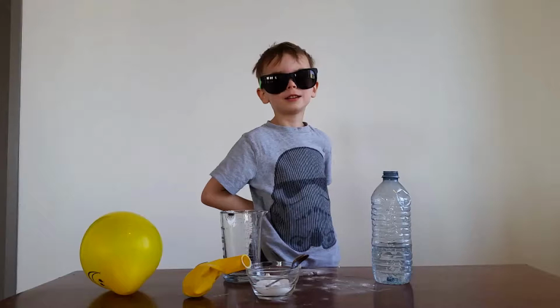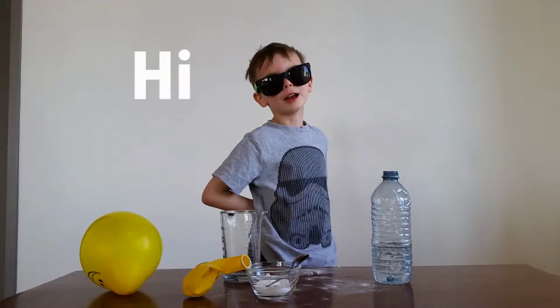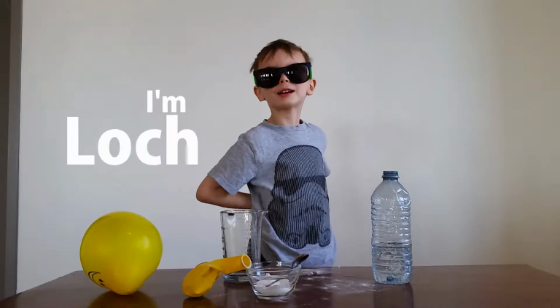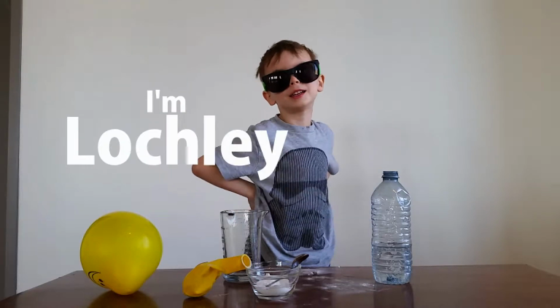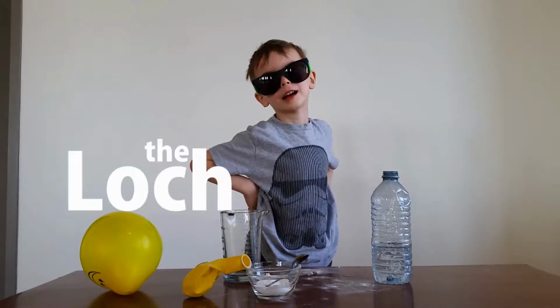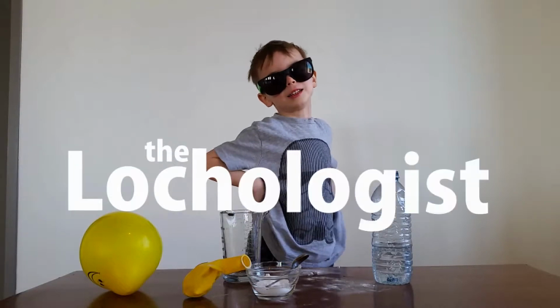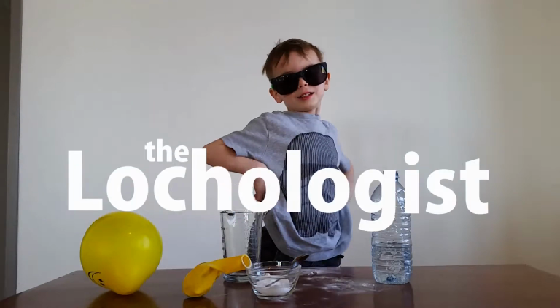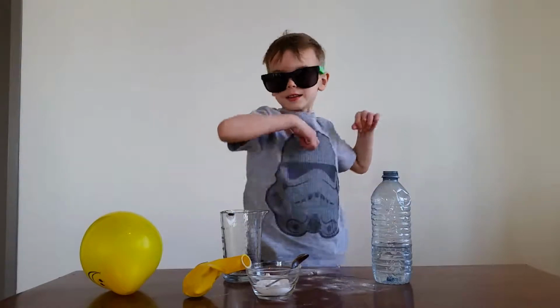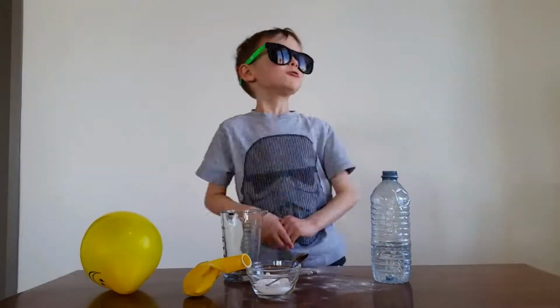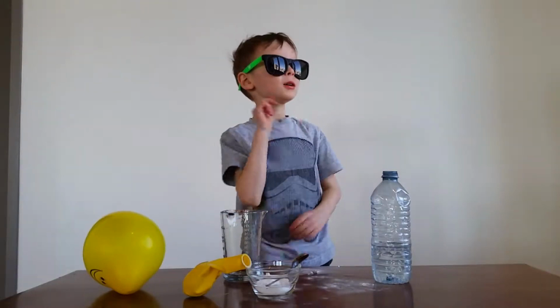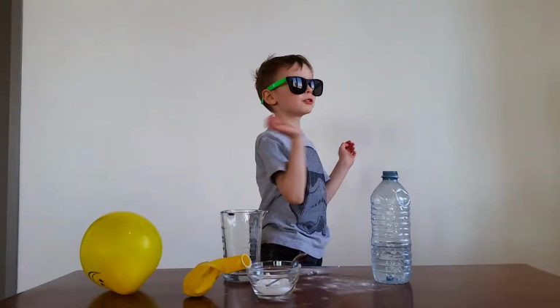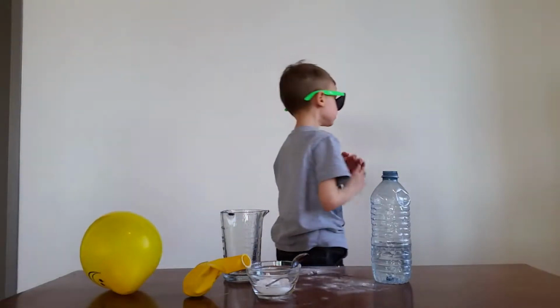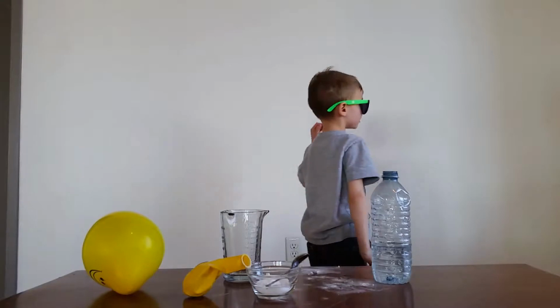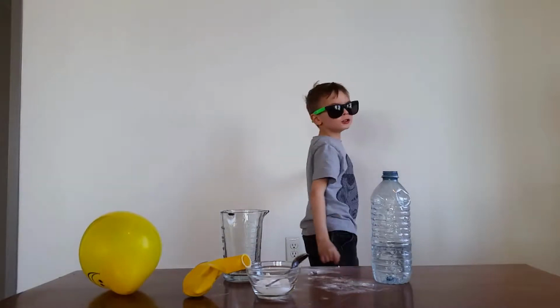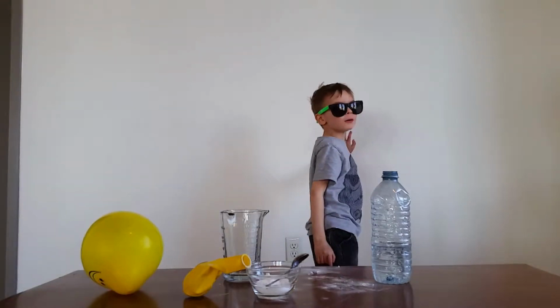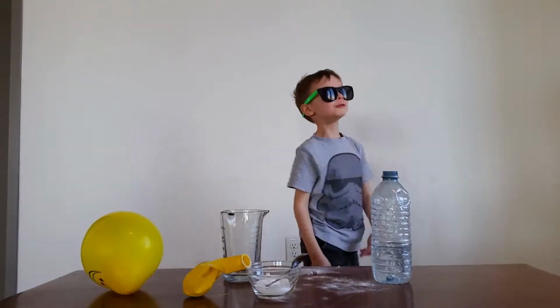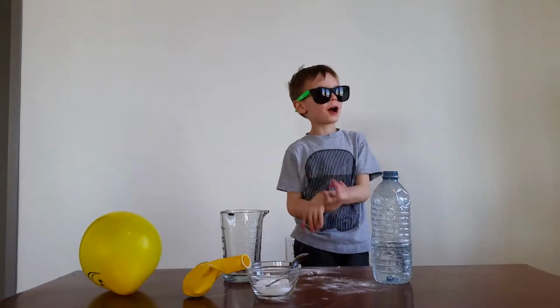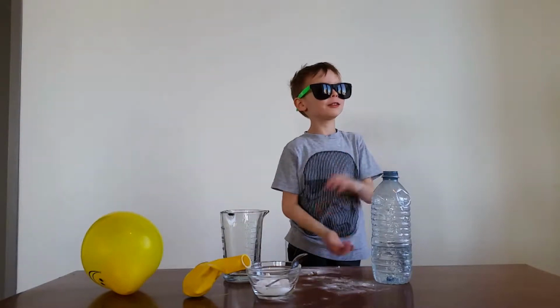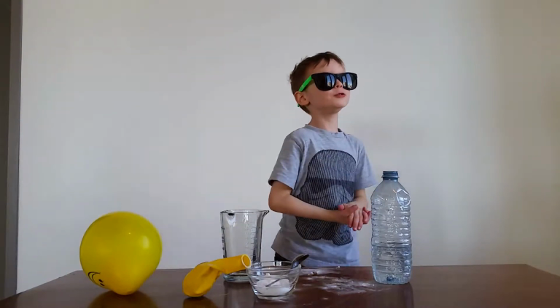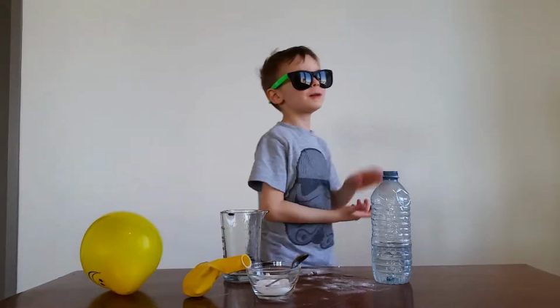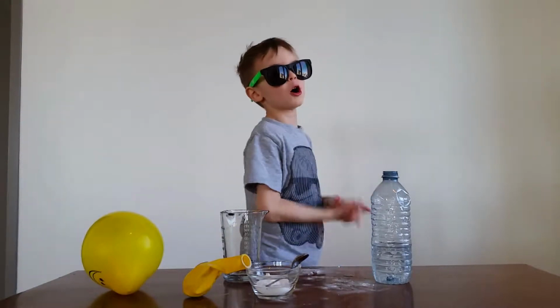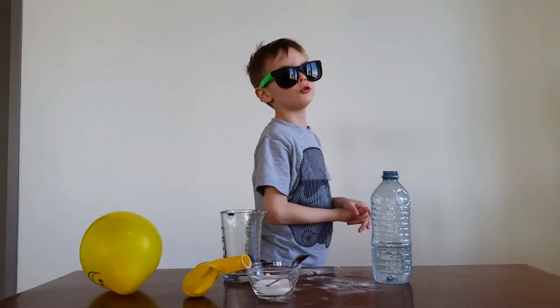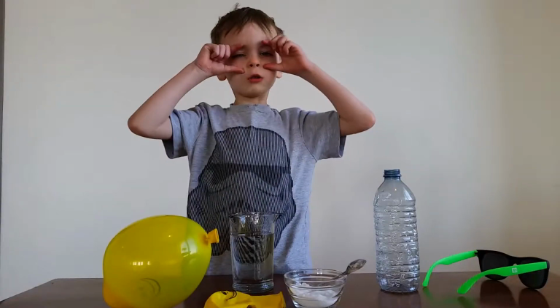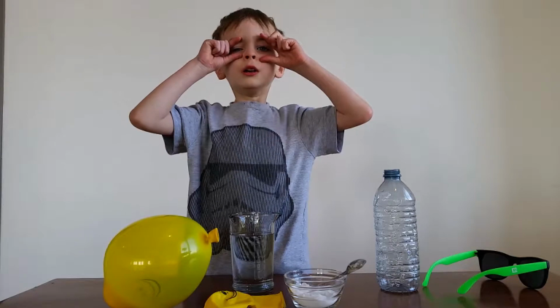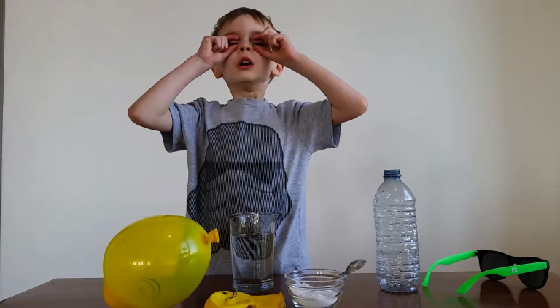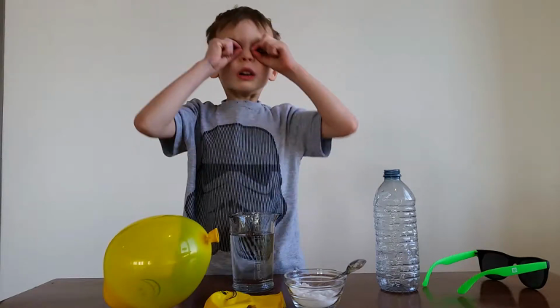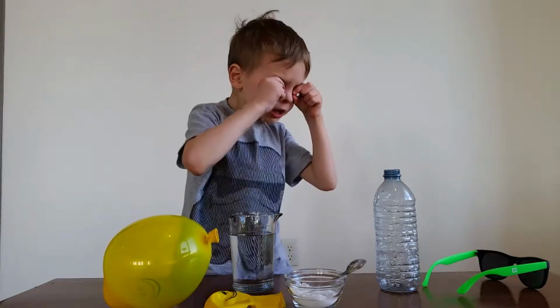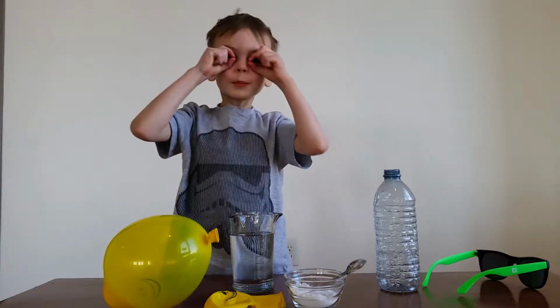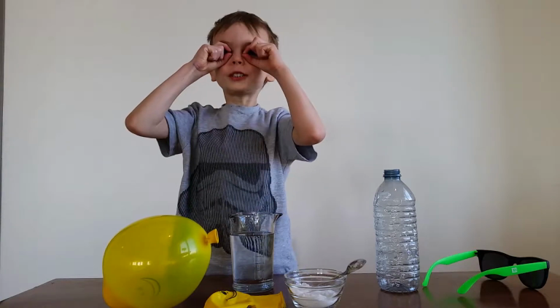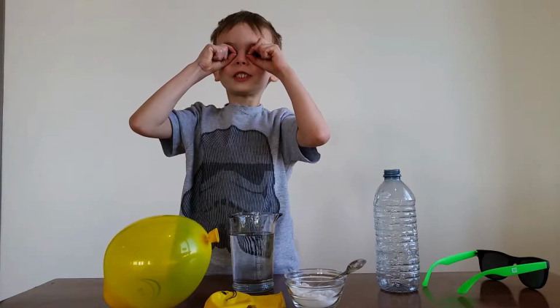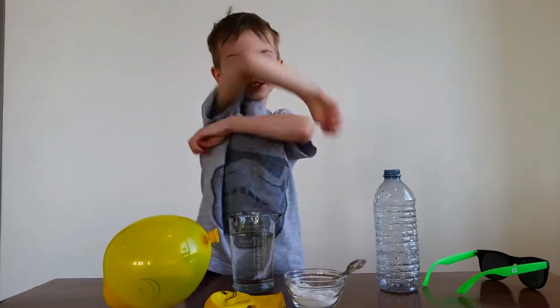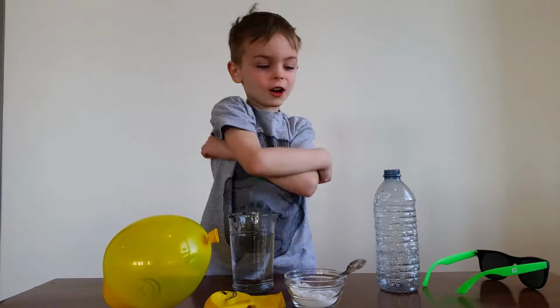Hi, I'm Lachie, the Lachologist. We're going to blow this balloon up without losing my mouth. So put your safety glasses on.